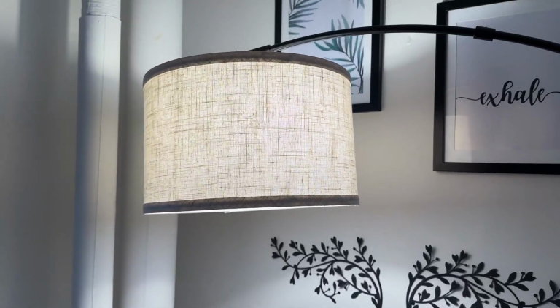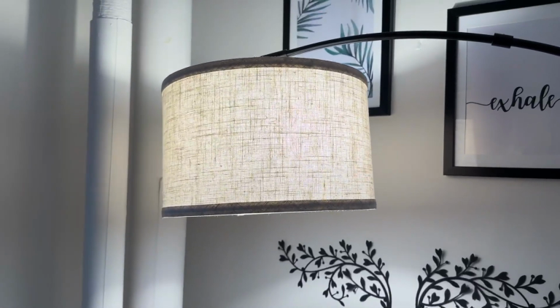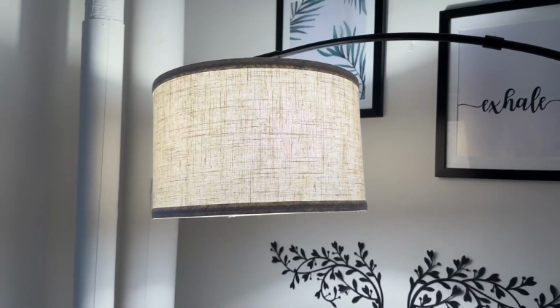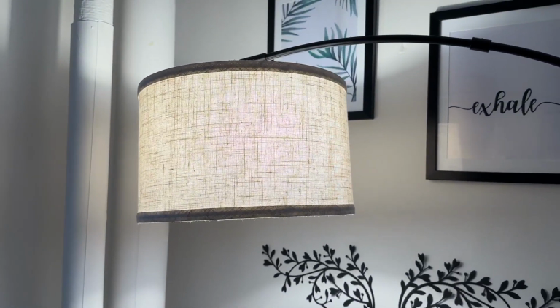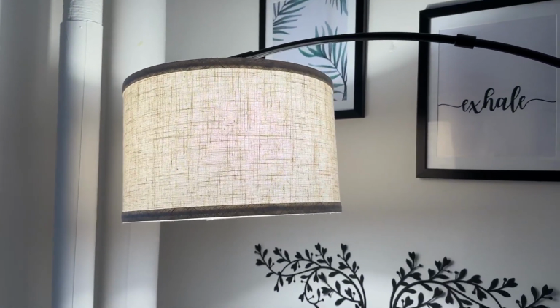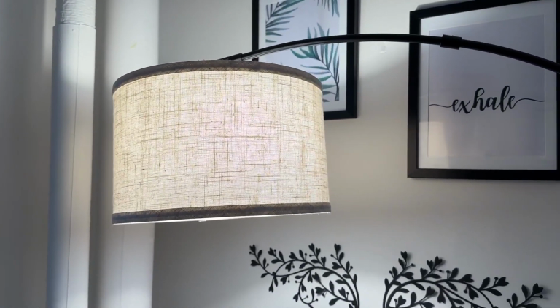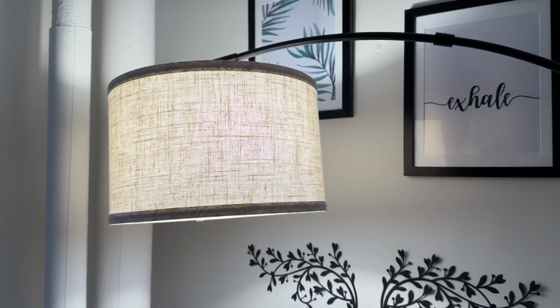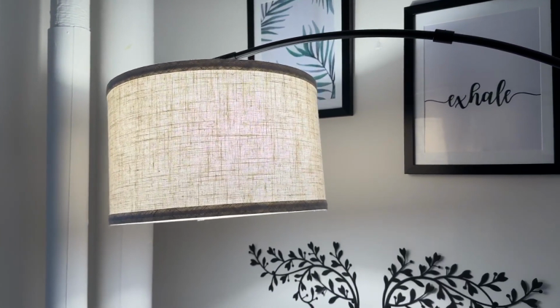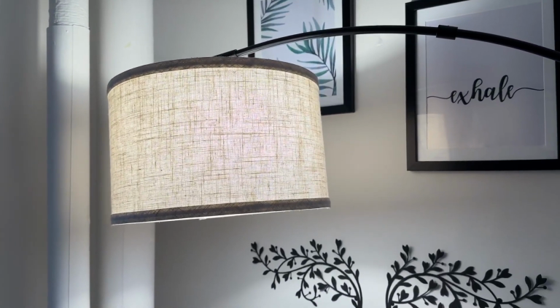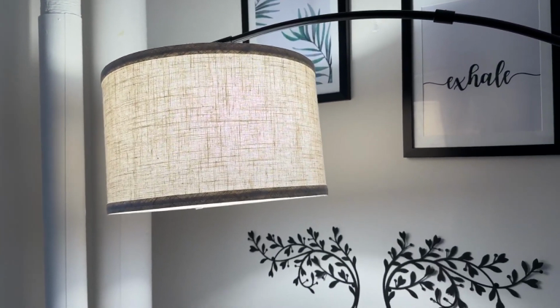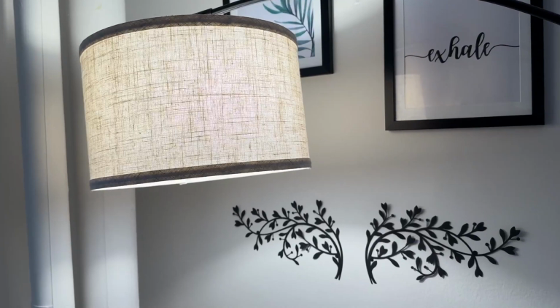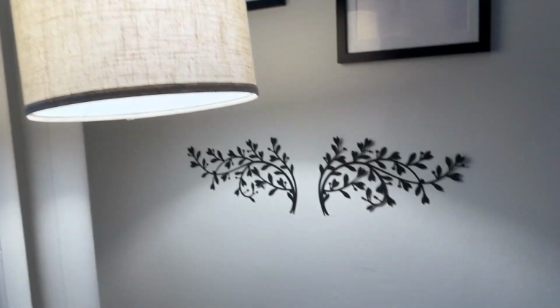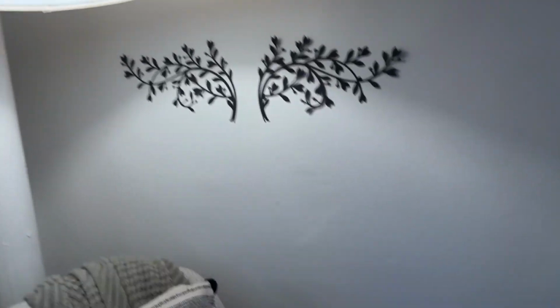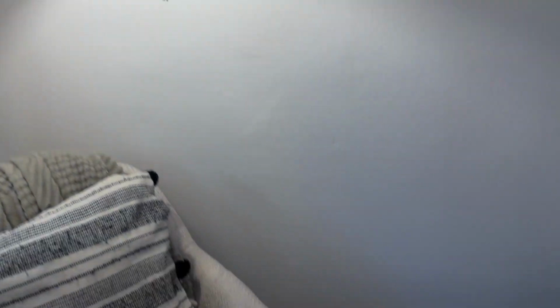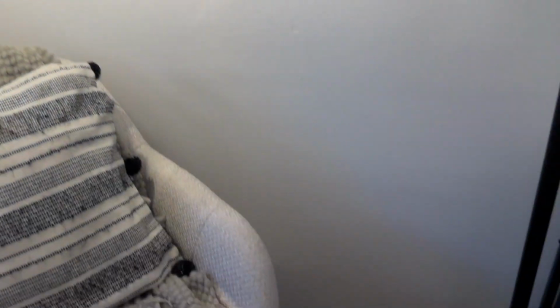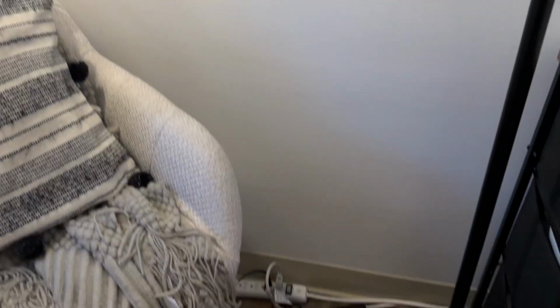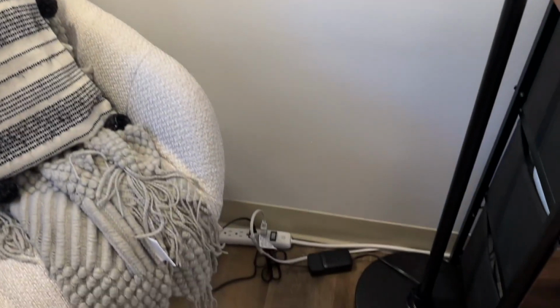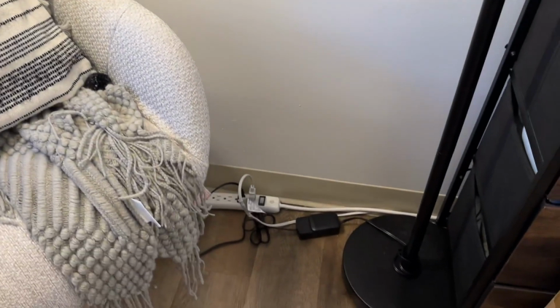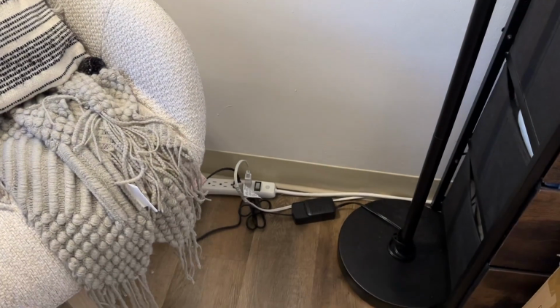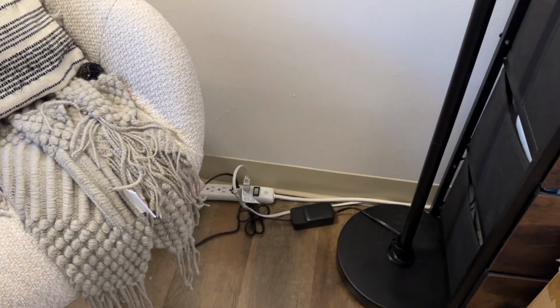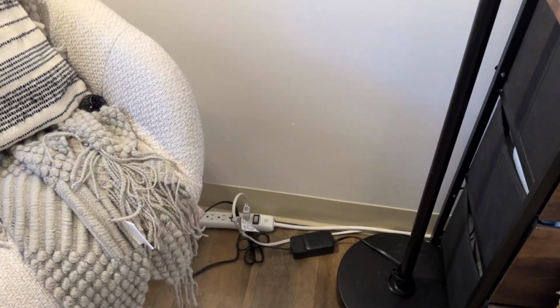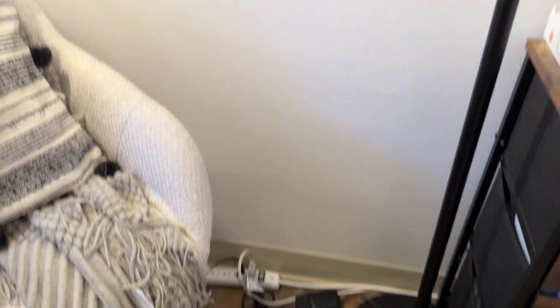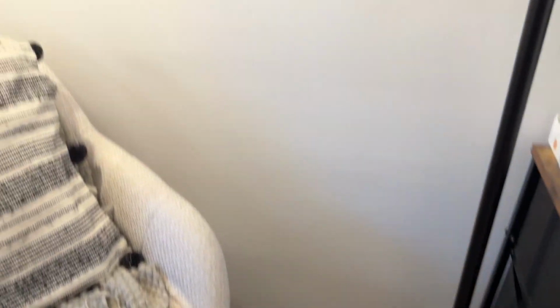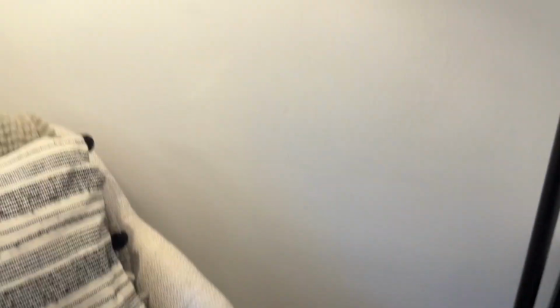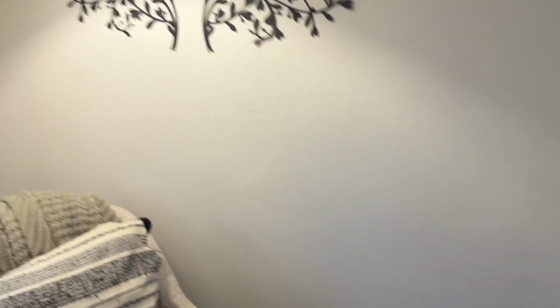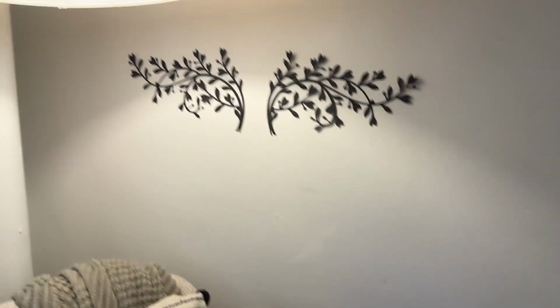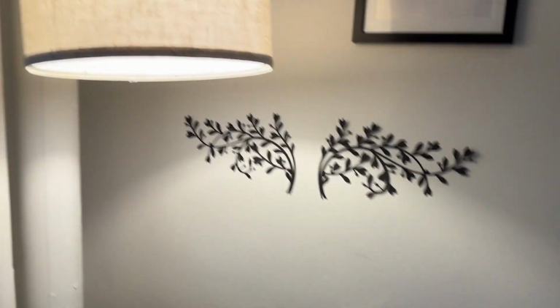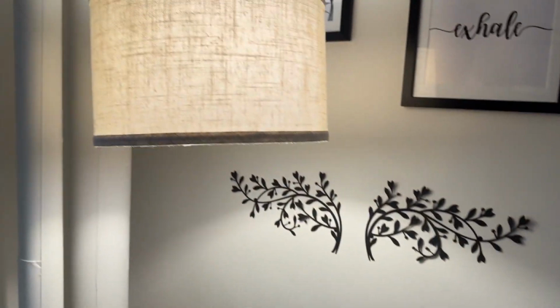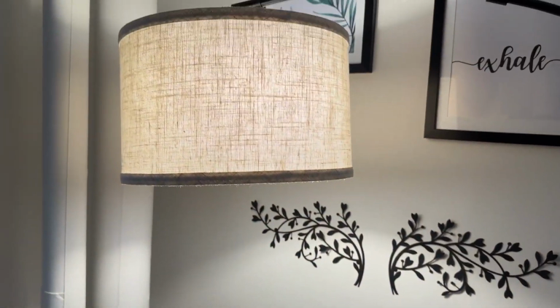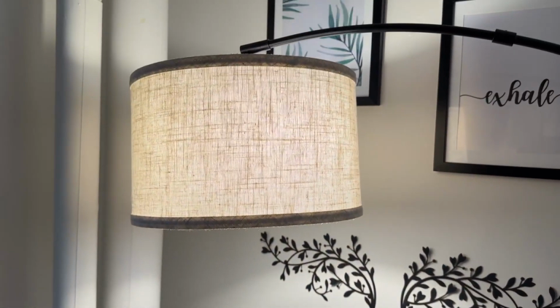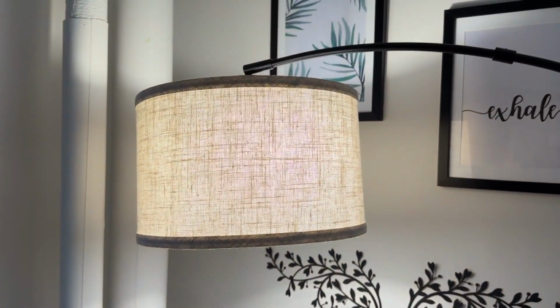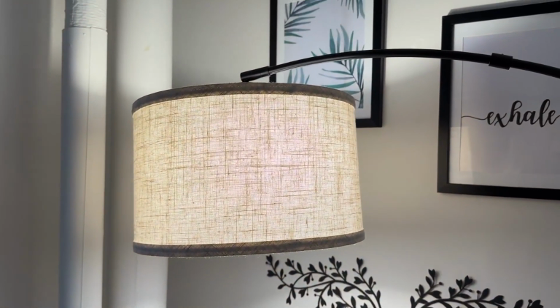The linen cover provides a good amount of shade and the bottom base of the lamp is made with a weighted material to prevent tipping over. This lamp comes with a three-year warranty.